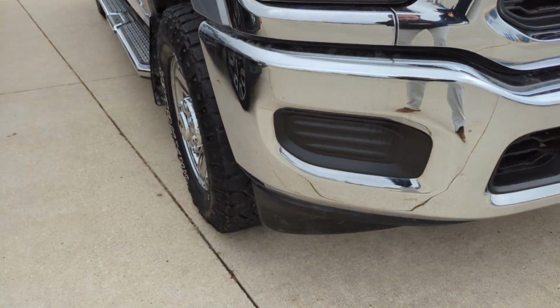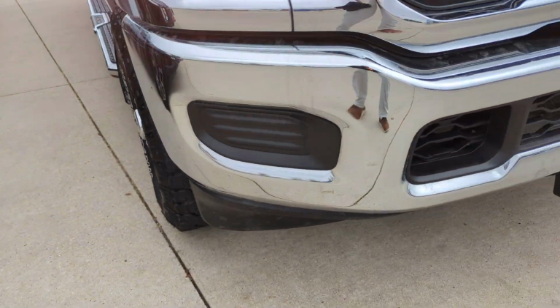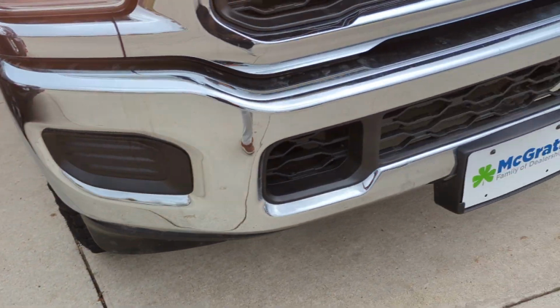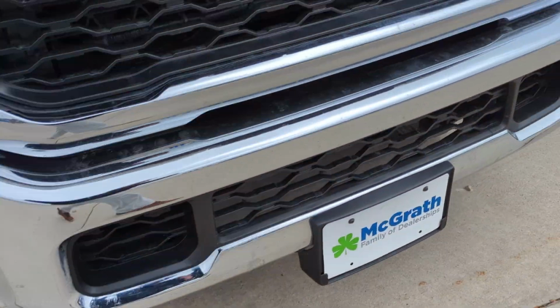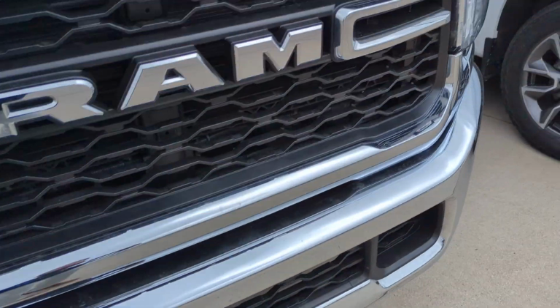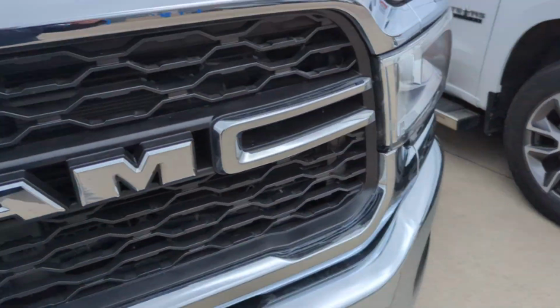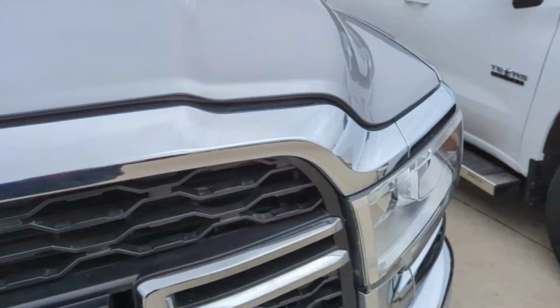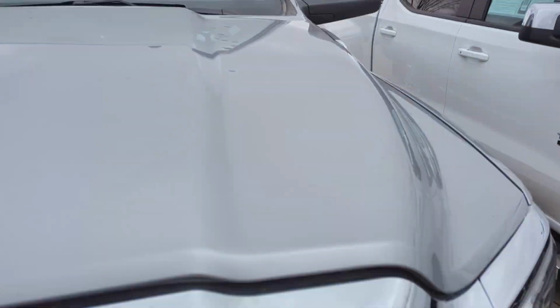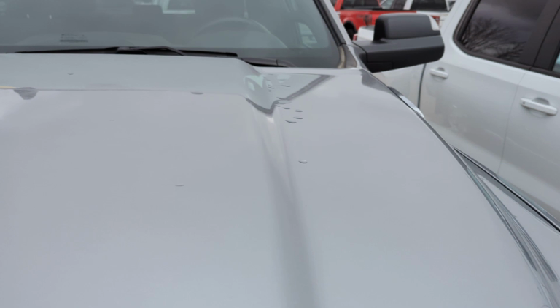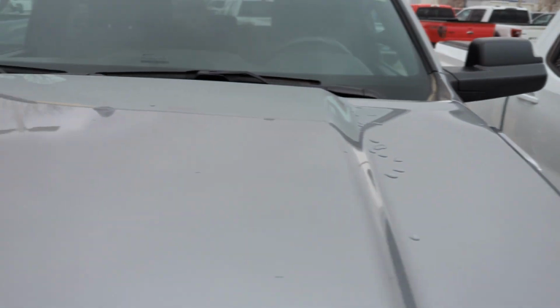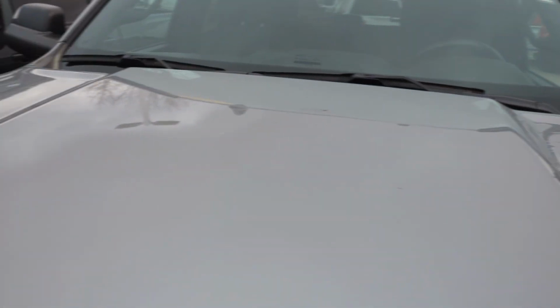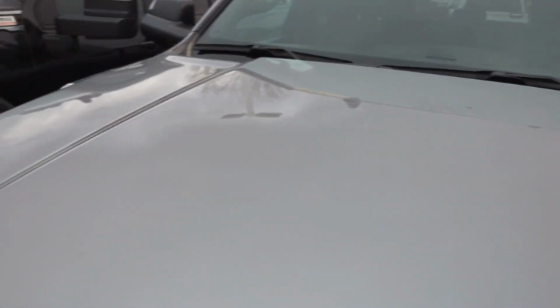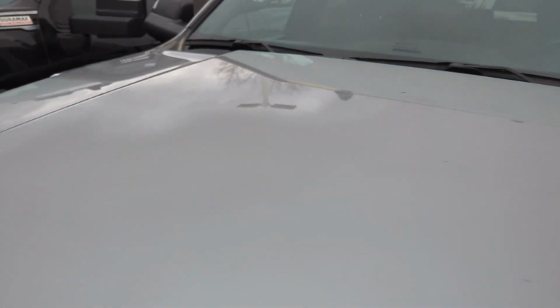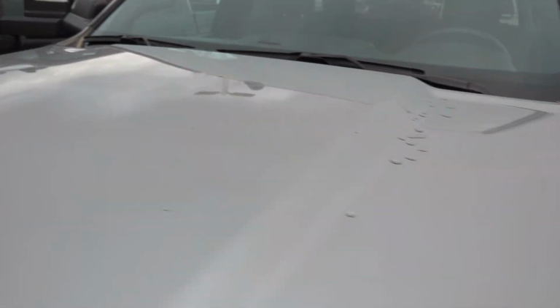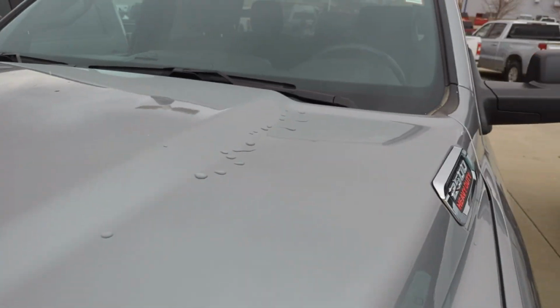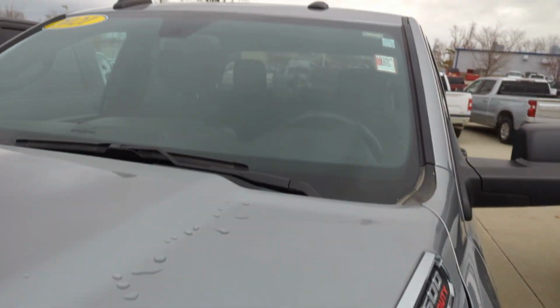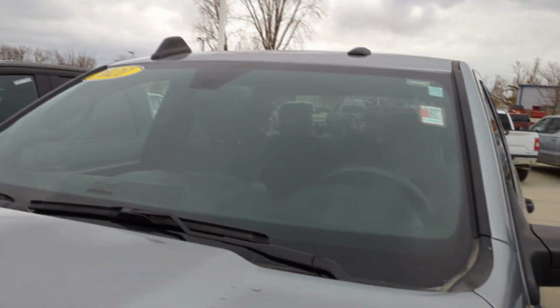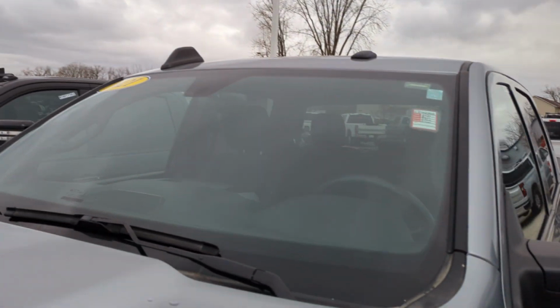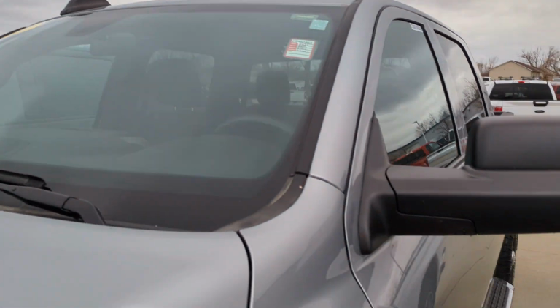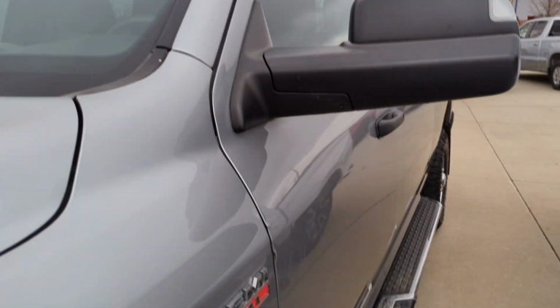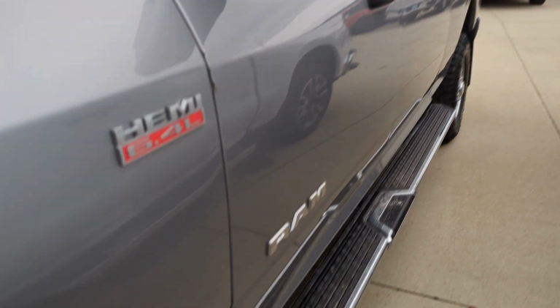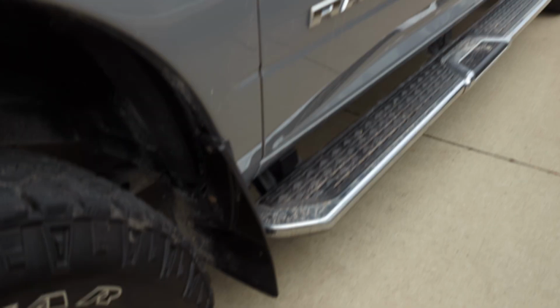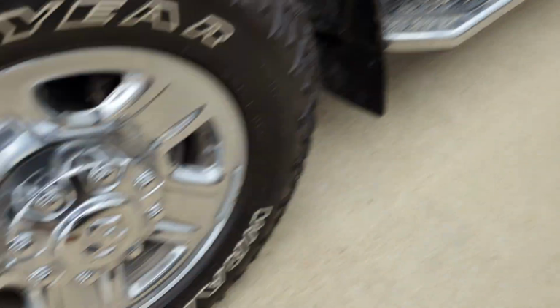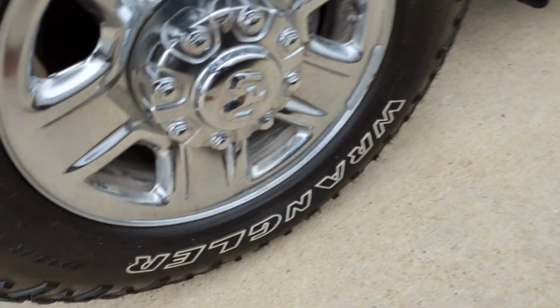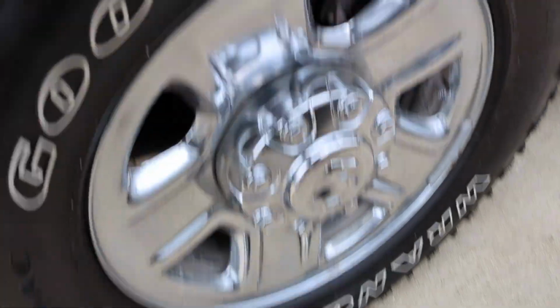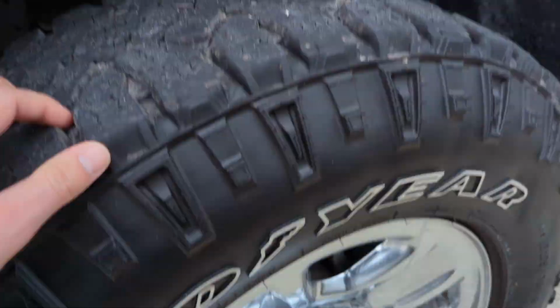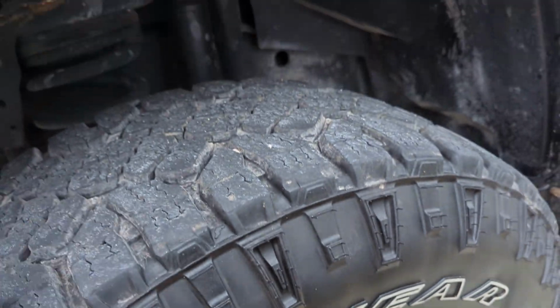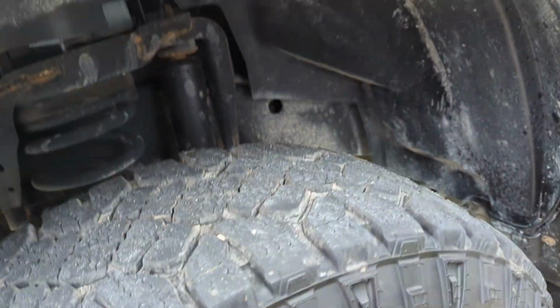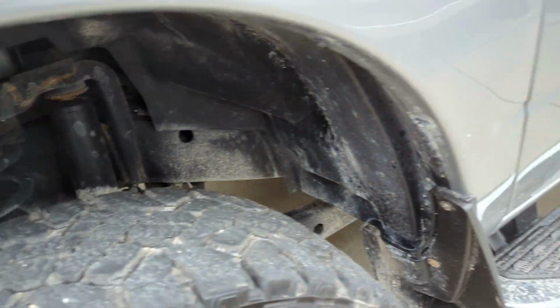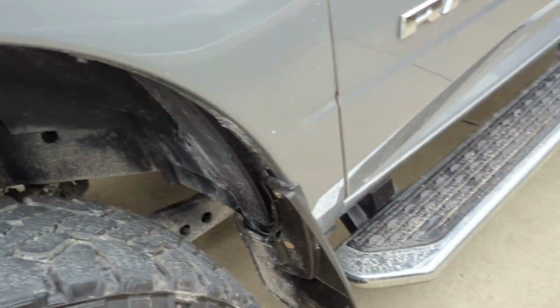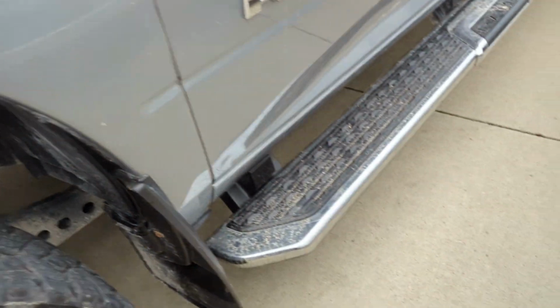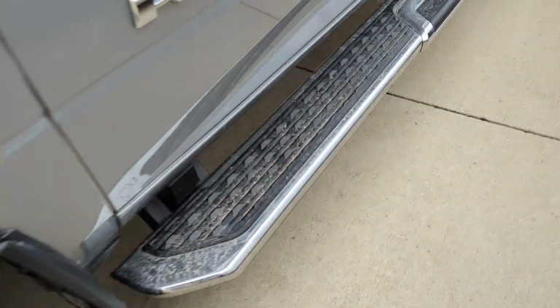The bumper and grille are in good shape, hood's in good condition, as well as the windshield. Wheels and tires are looking really good. Clean on the underside.